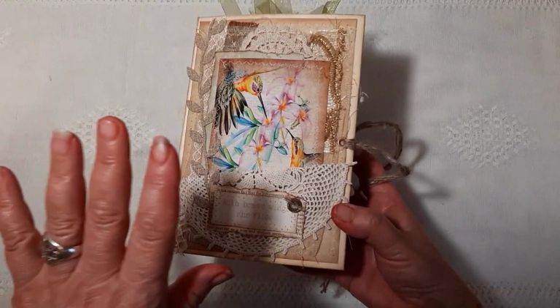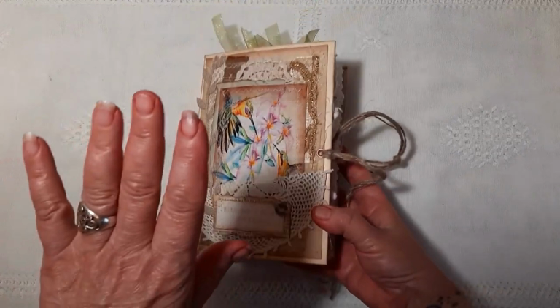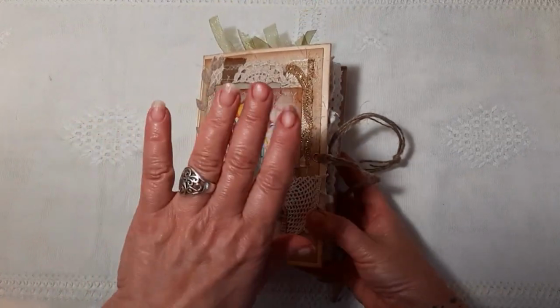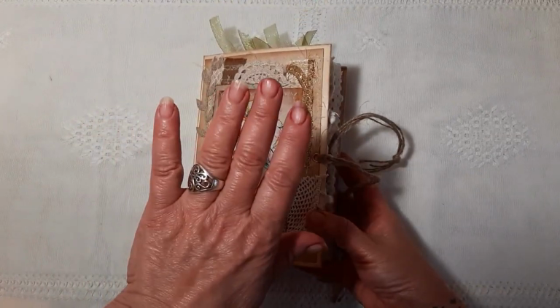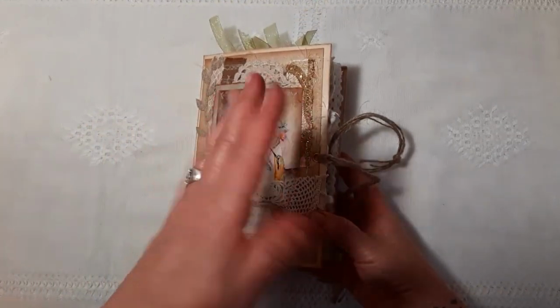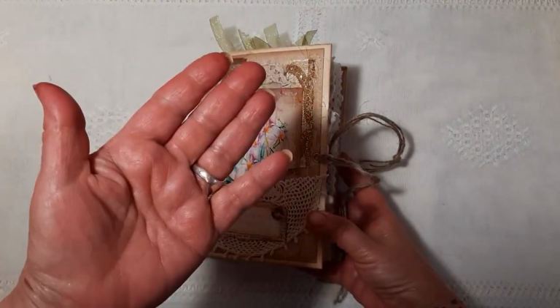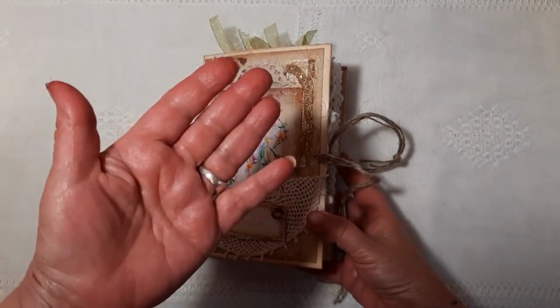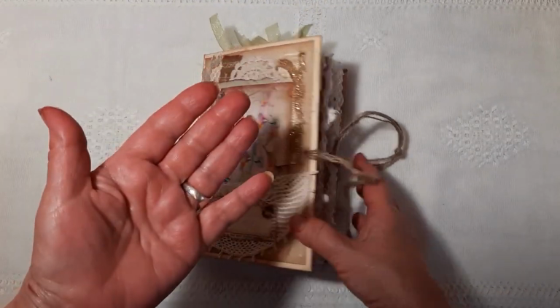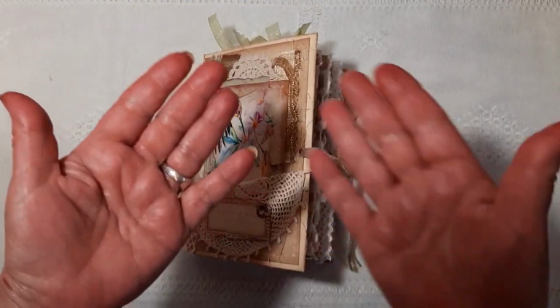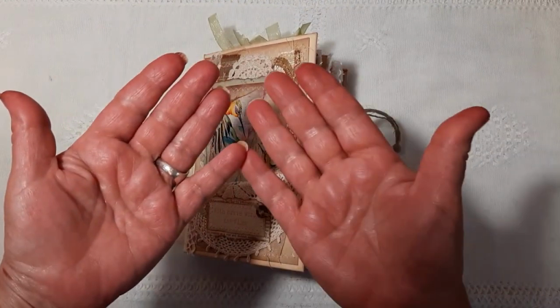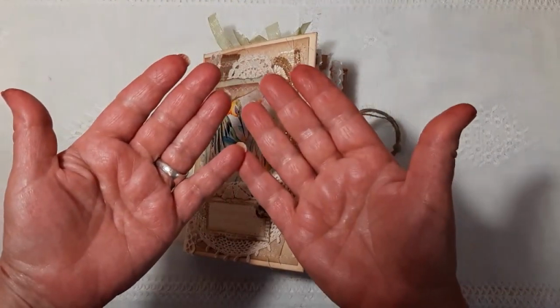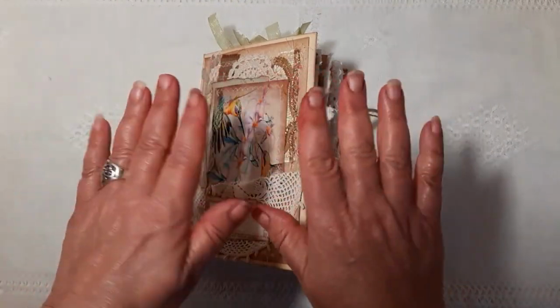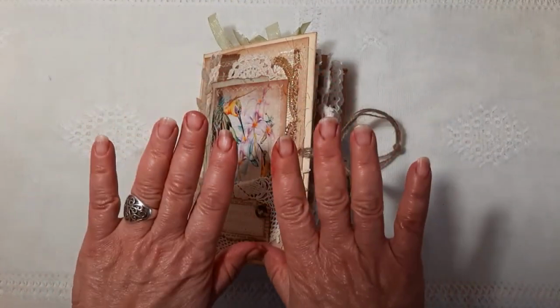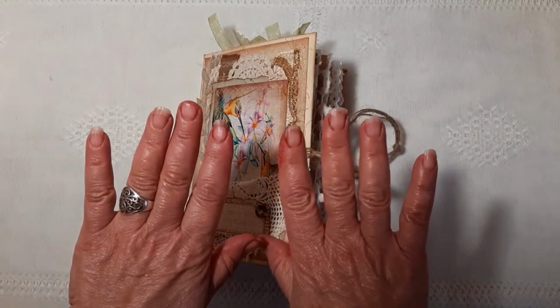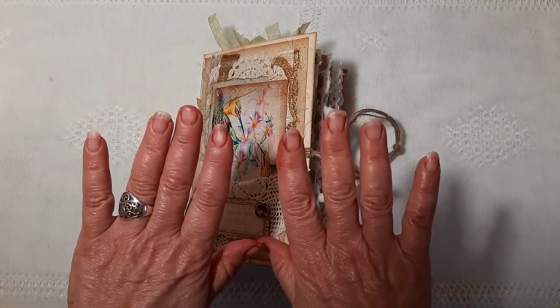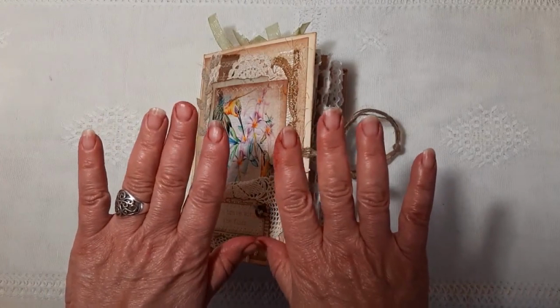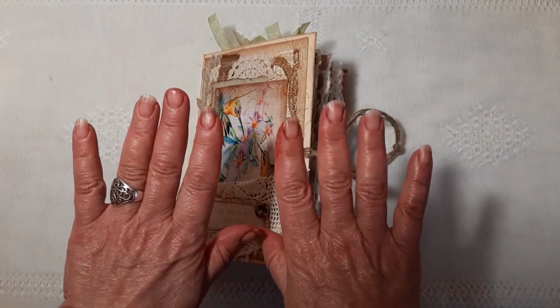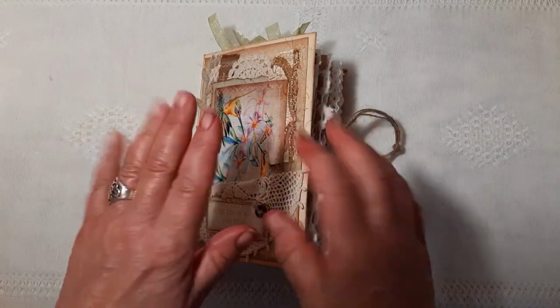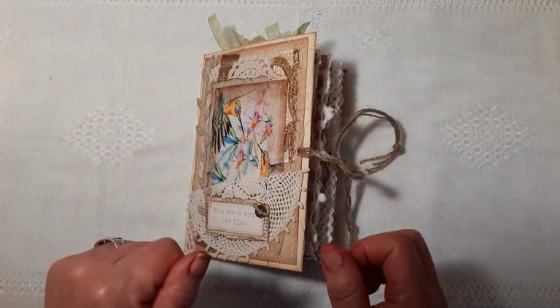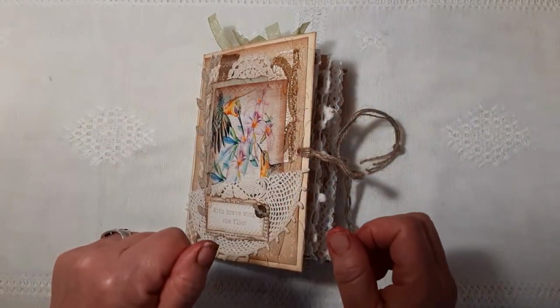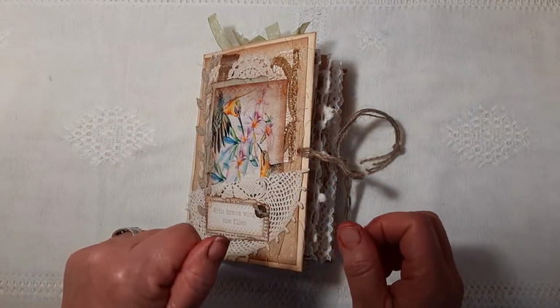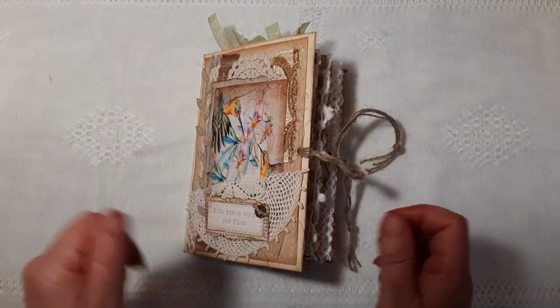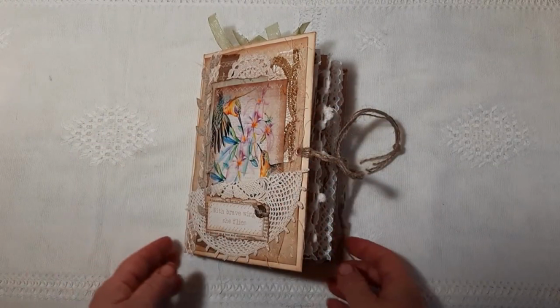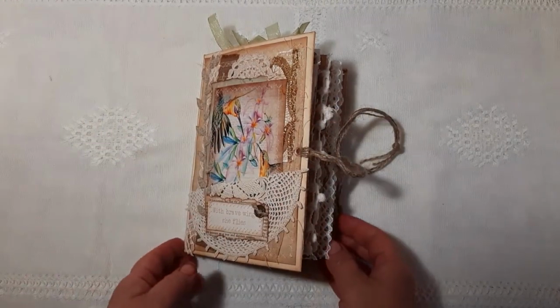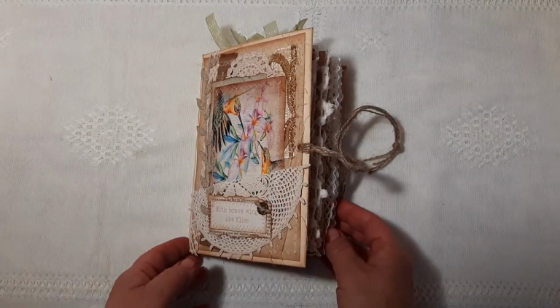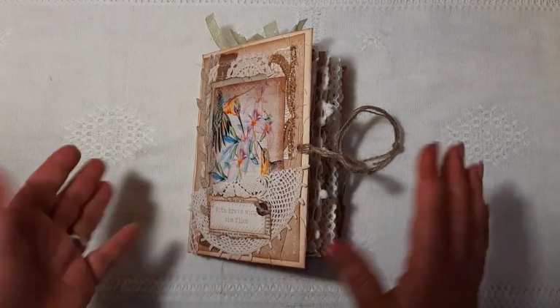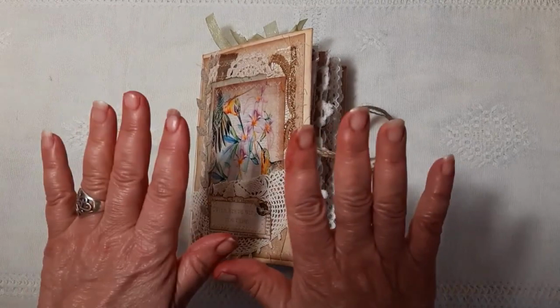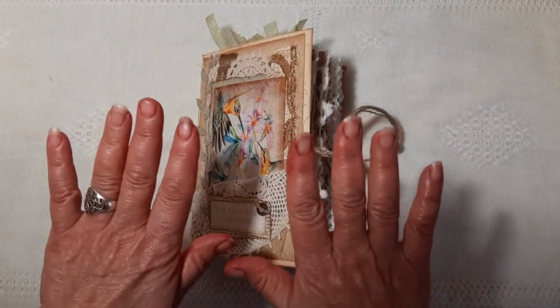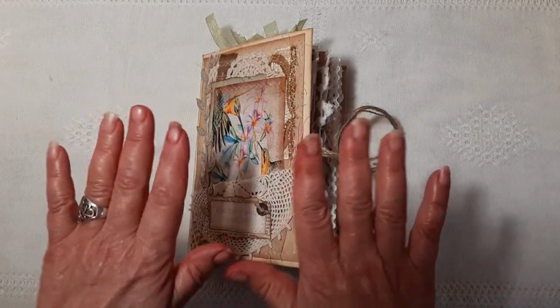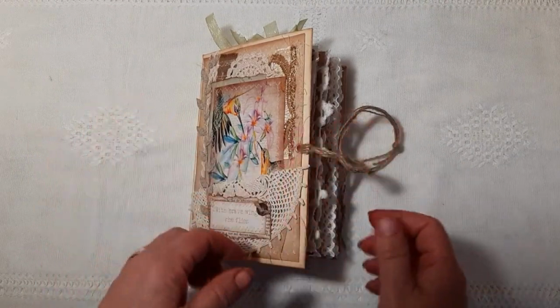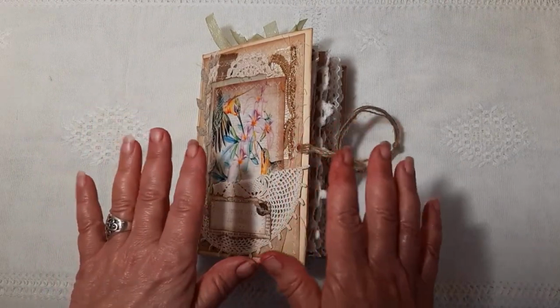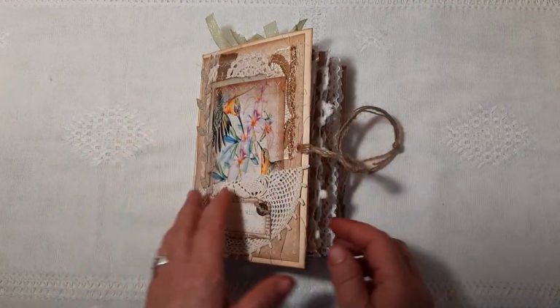First of all, I must apologise about my hands. As you can see, they're quite red and that's because I had an argument with some brushers yesterday and the brushers won. So please excuse the state of them.